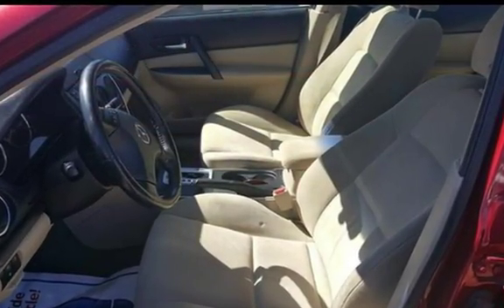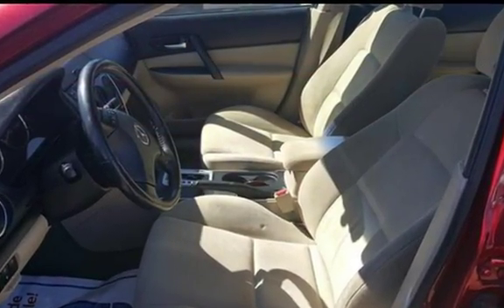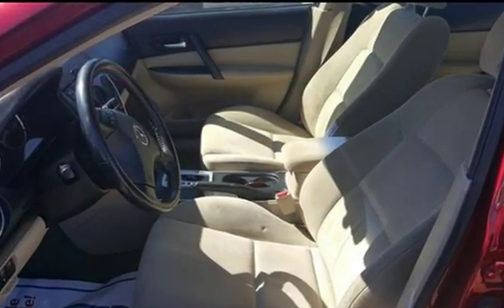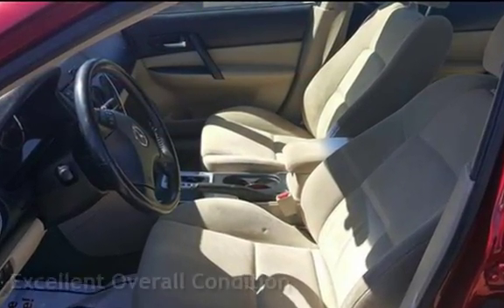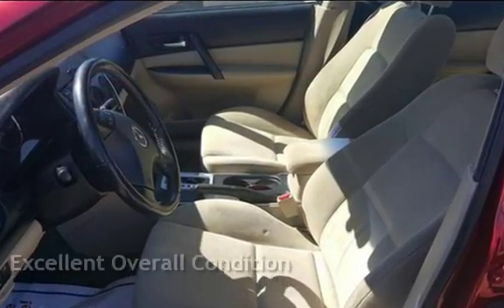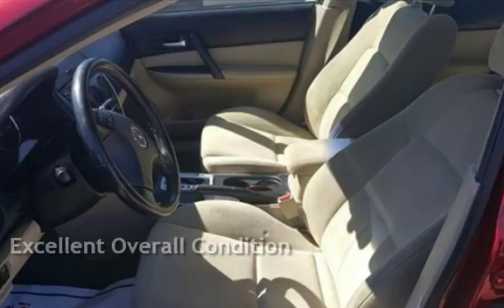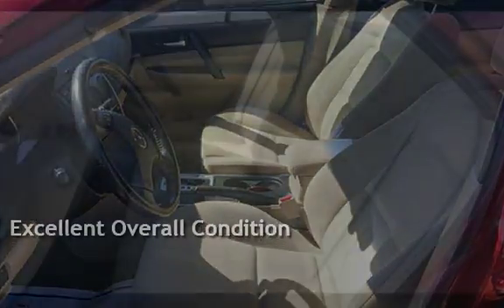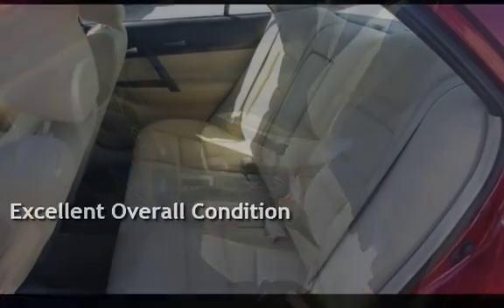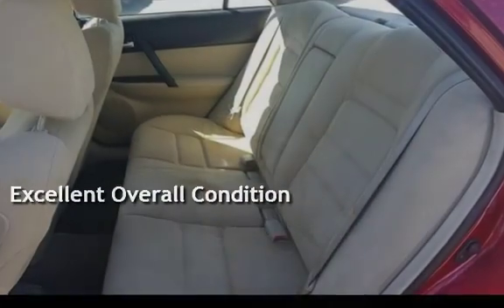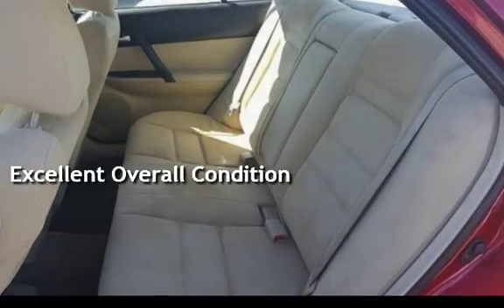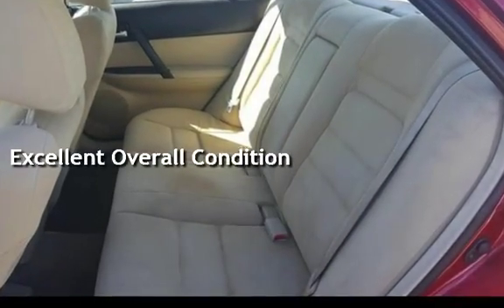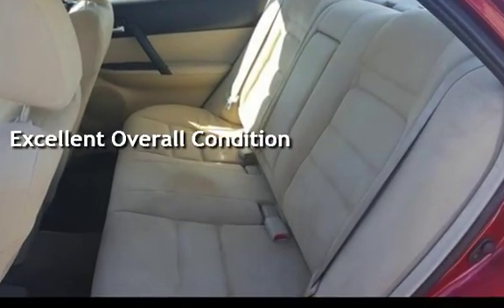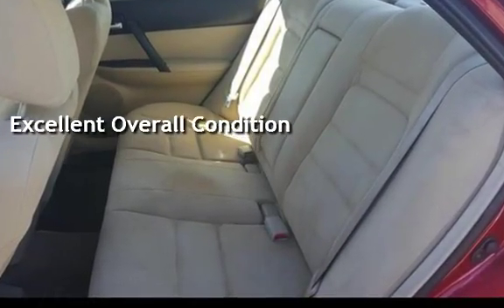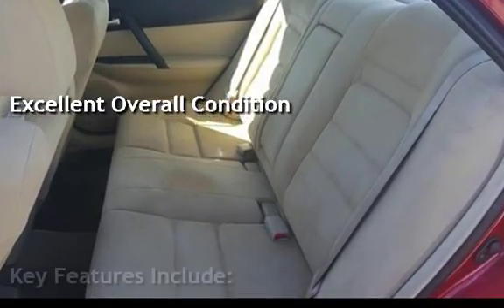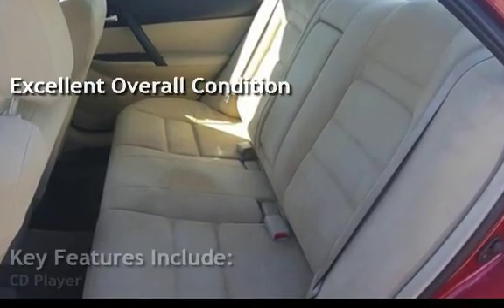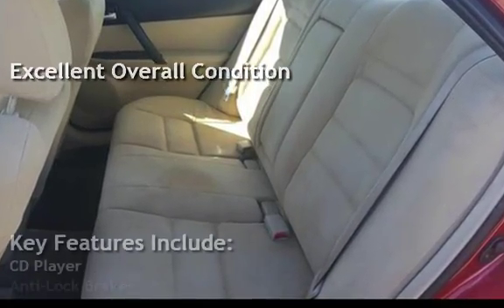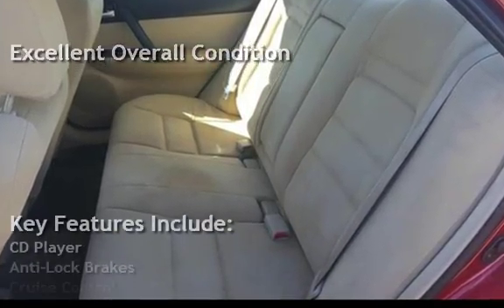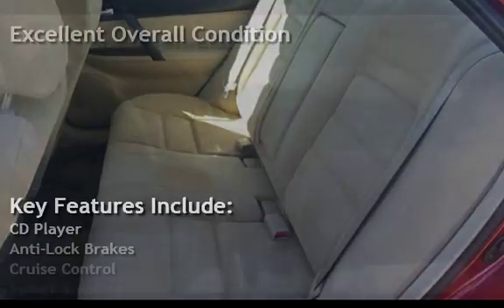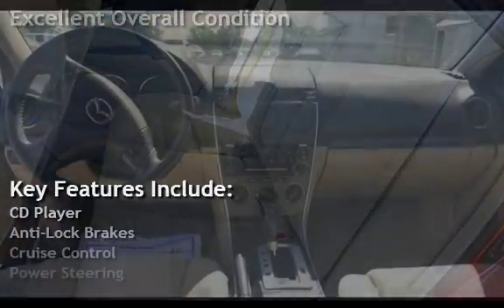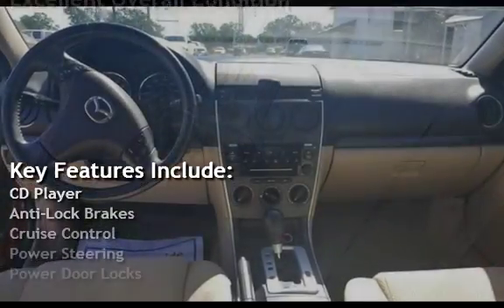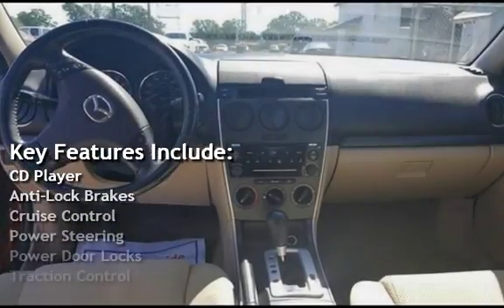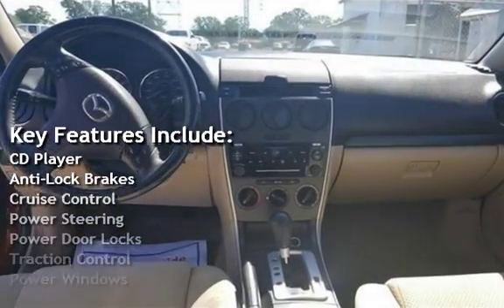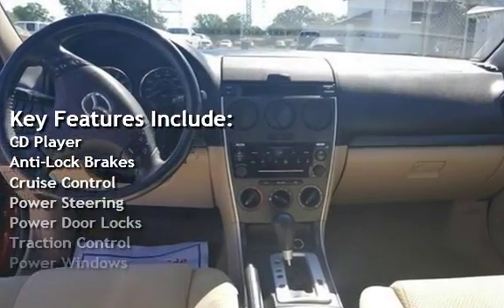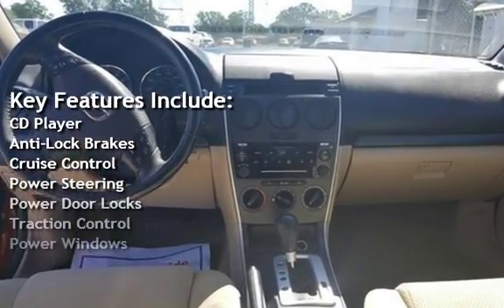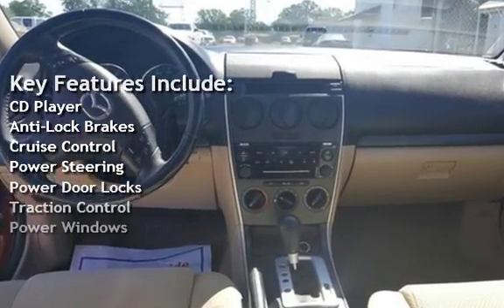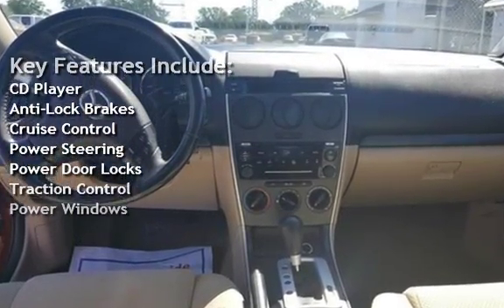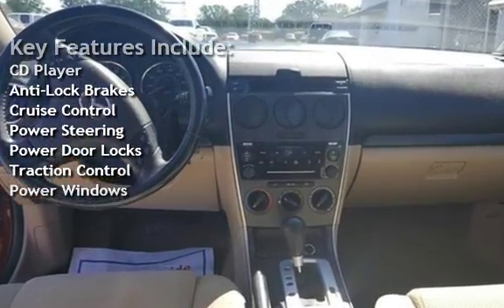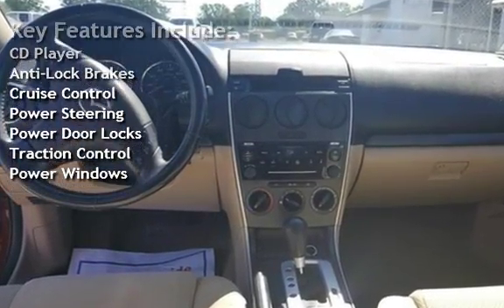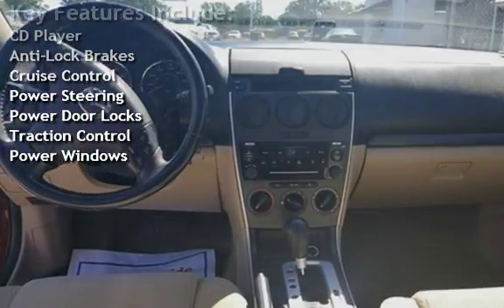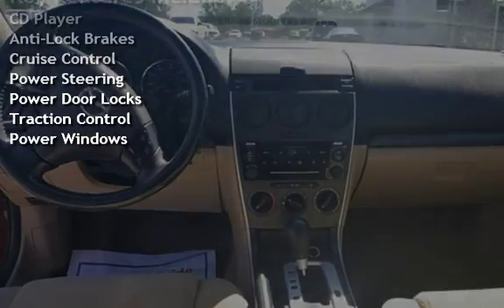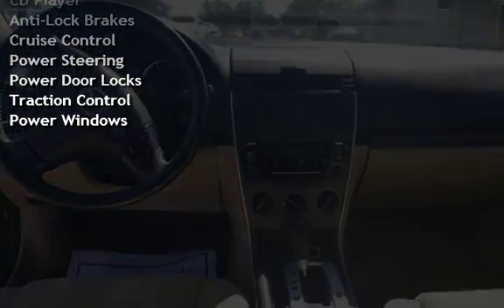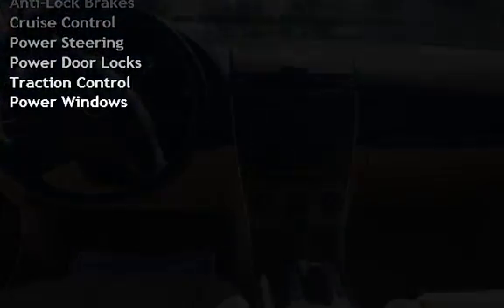This vehicle is in excellent overall condition. Key features include CD player, anti-lock brakes, cruise control, power steering, power door locks, traction control, and power windows.